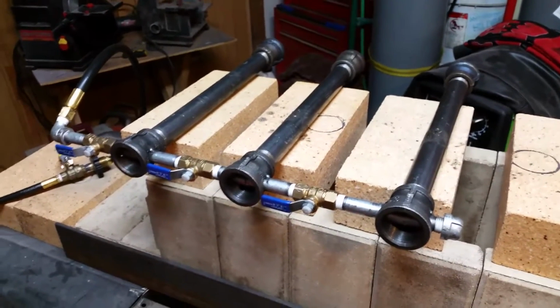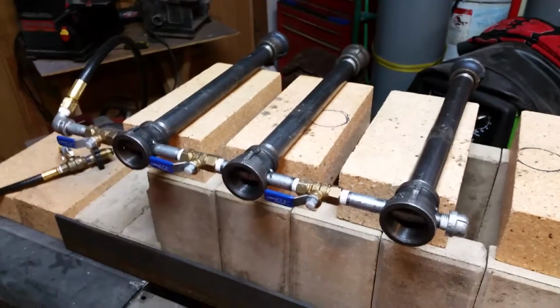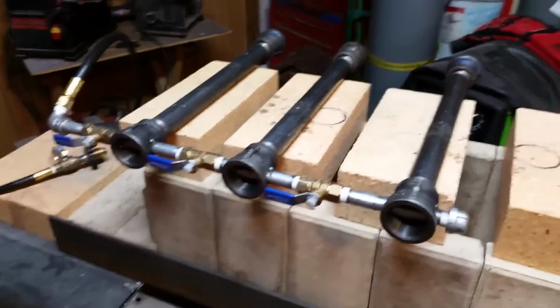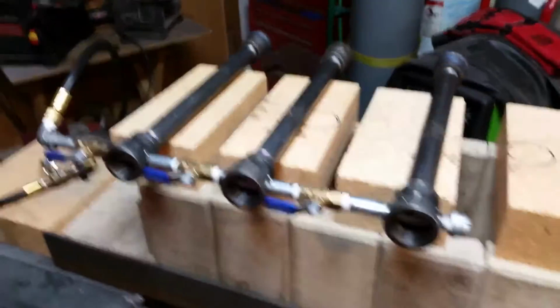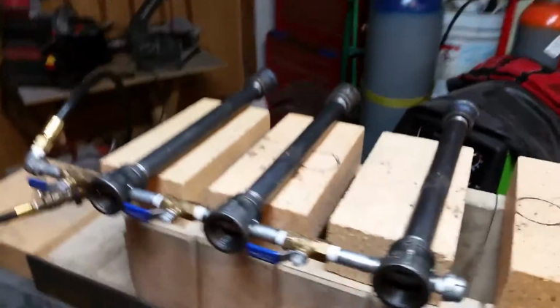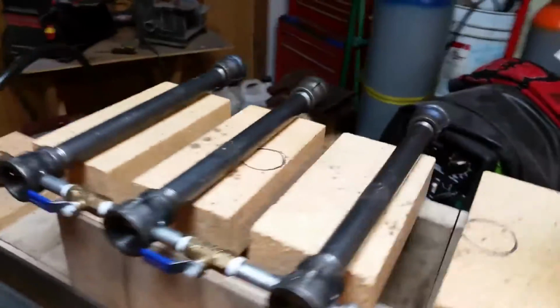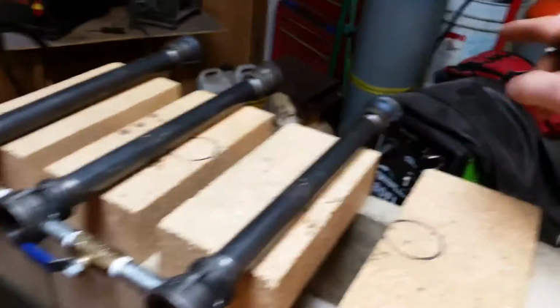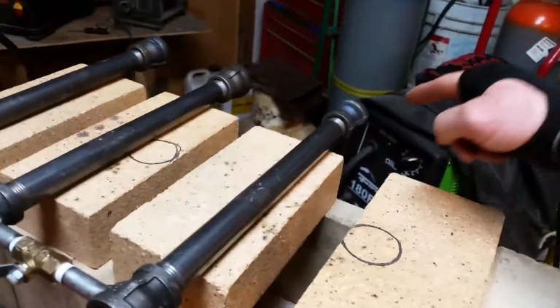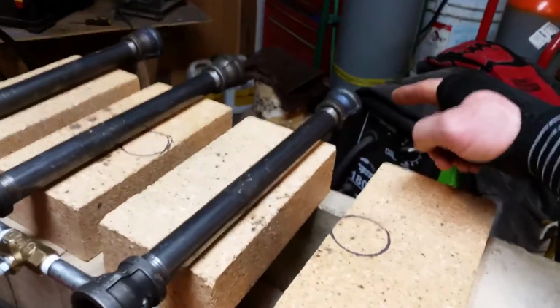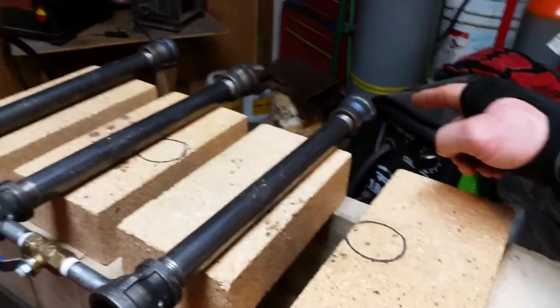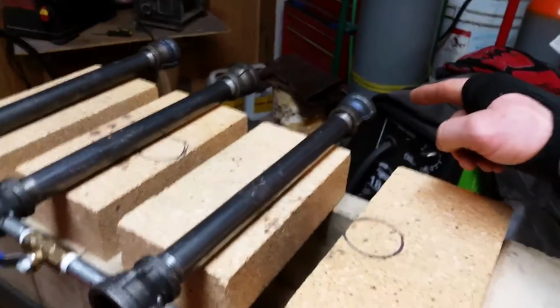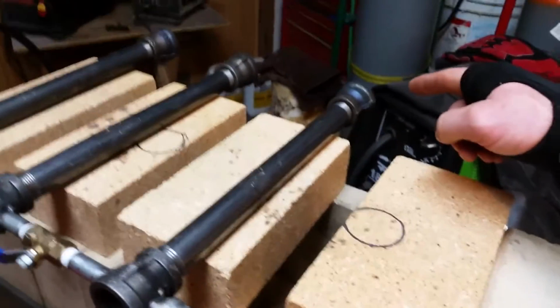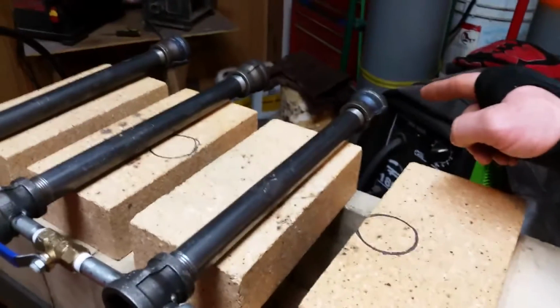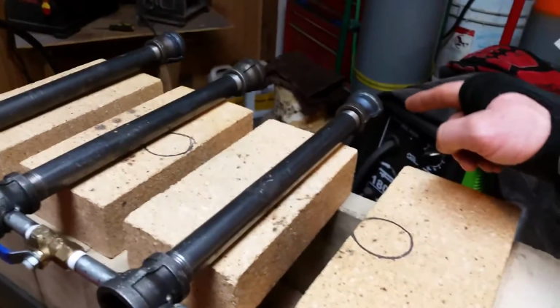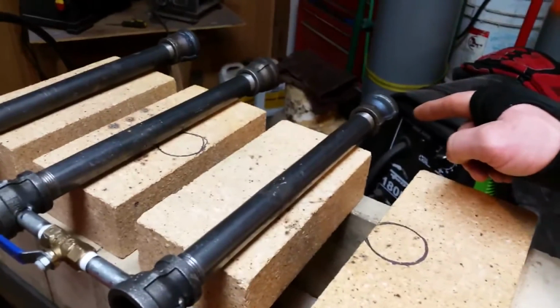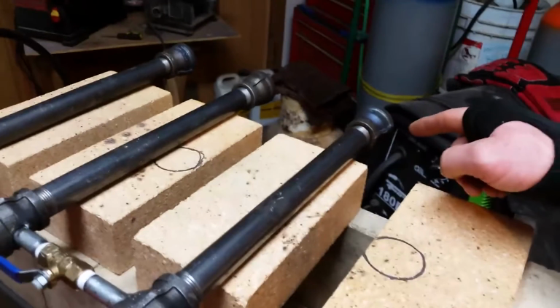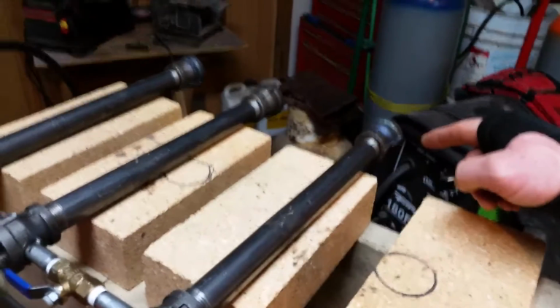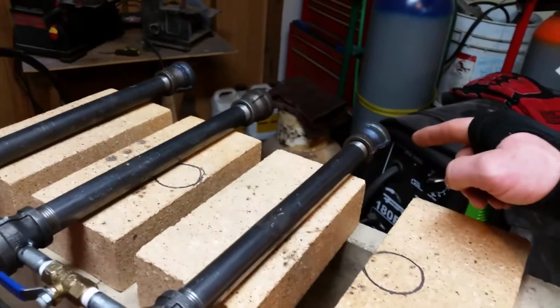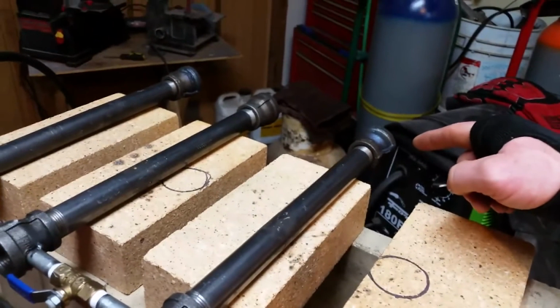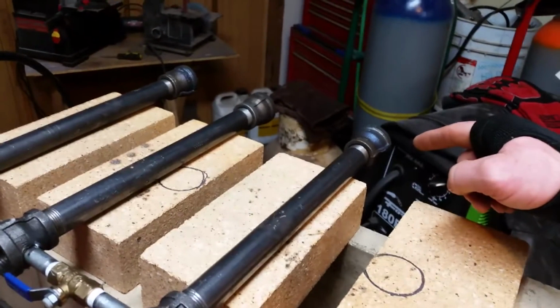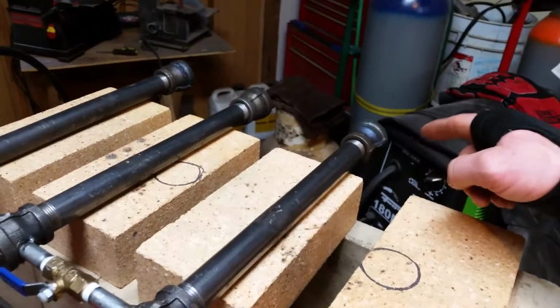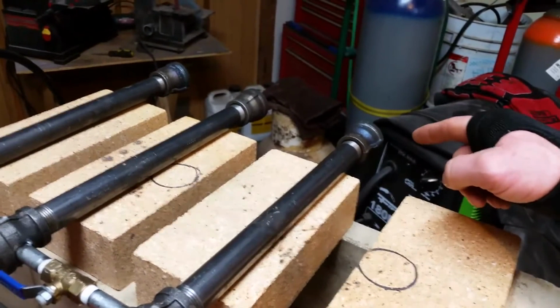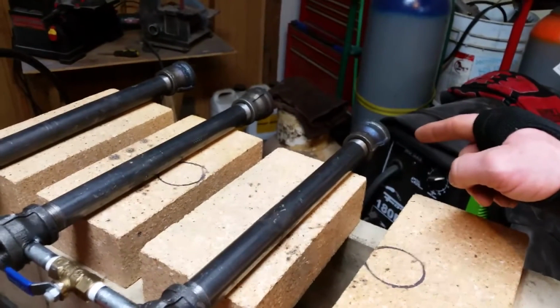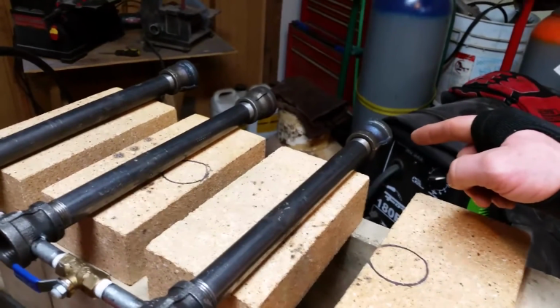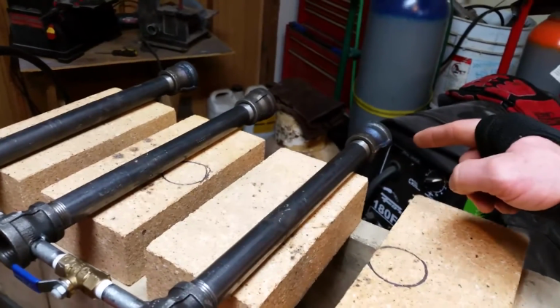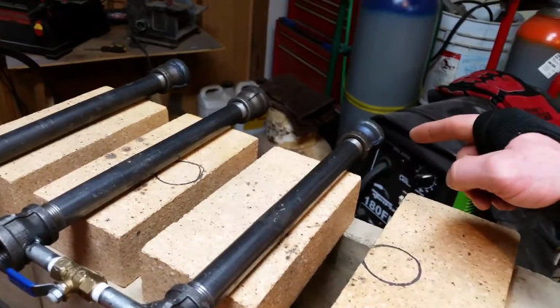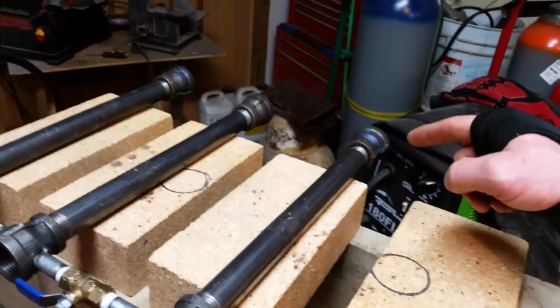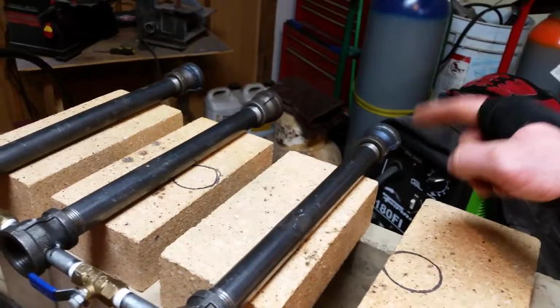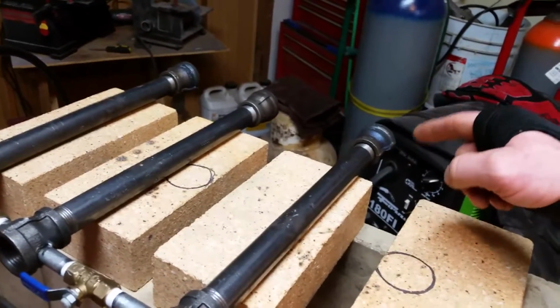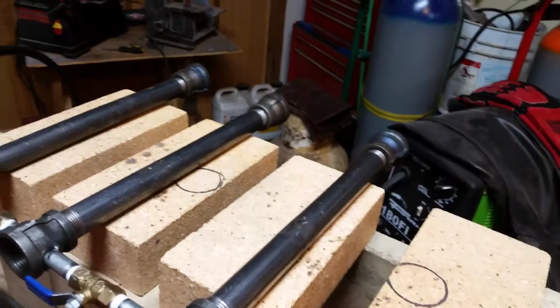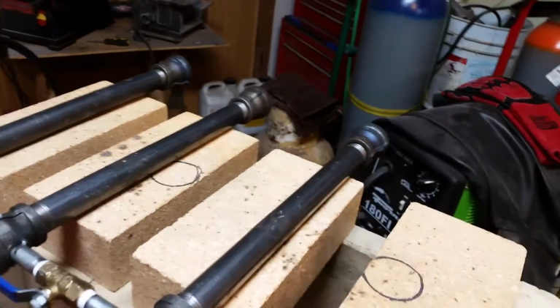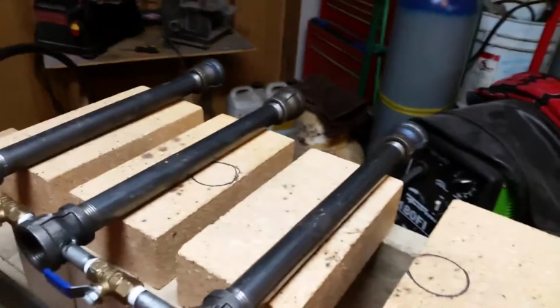I also tried my burners without the bell reducer on the end, and it didn't work at all. They wouldn't light under any pressure, low or high. So those are definitely needed.